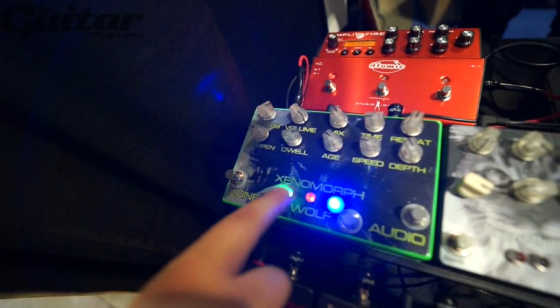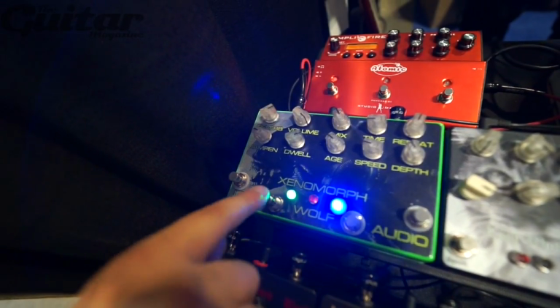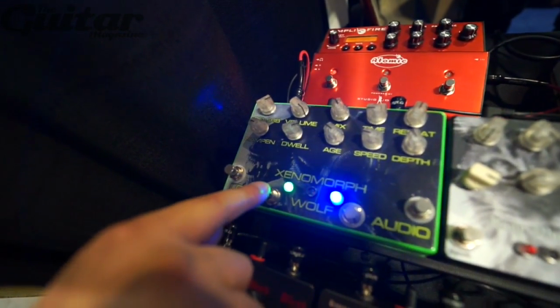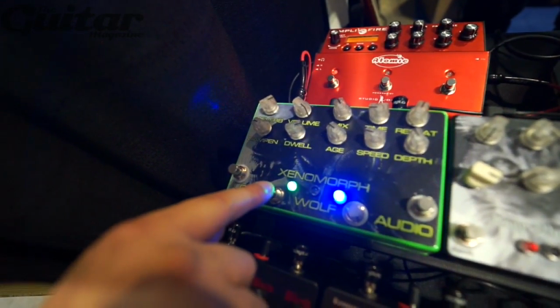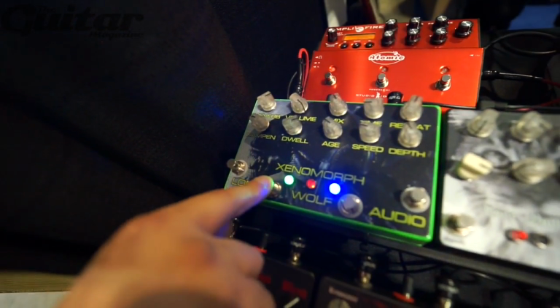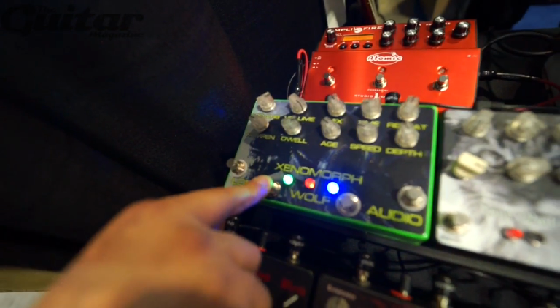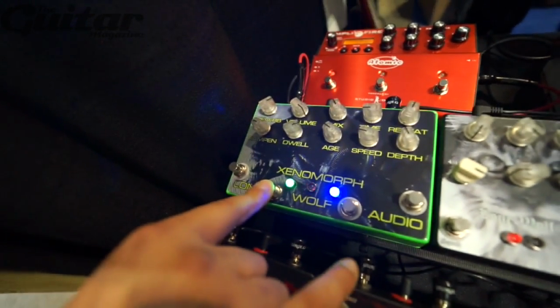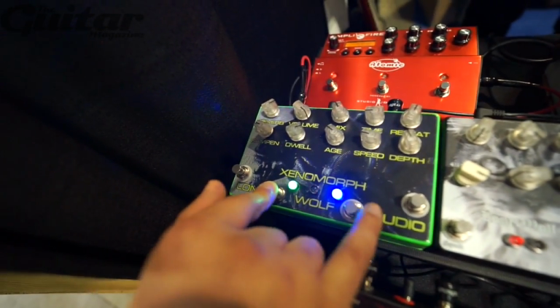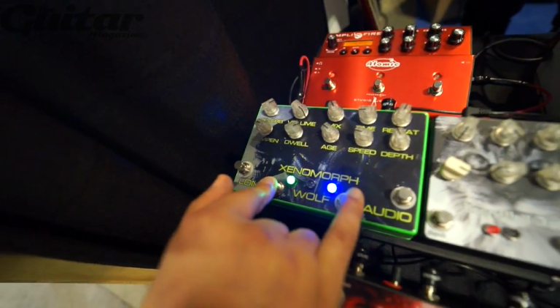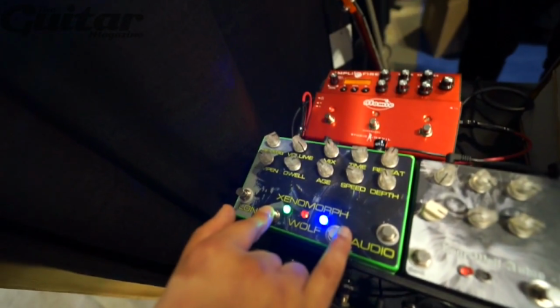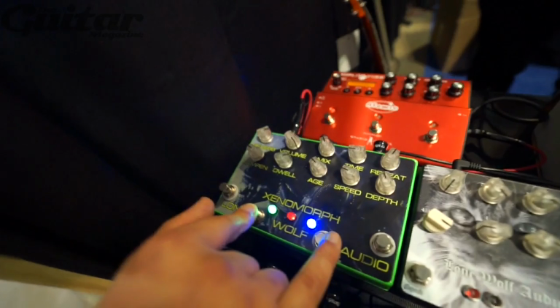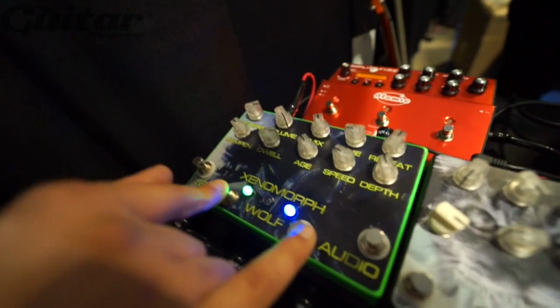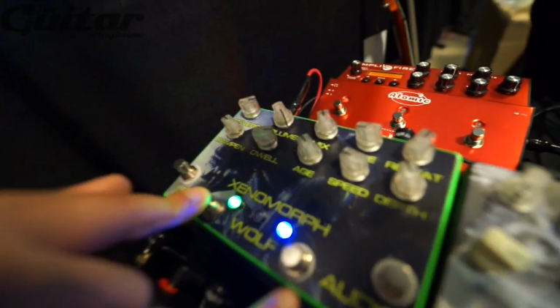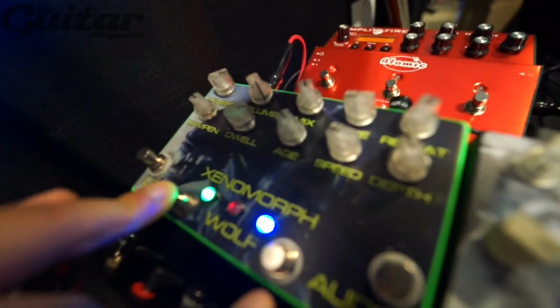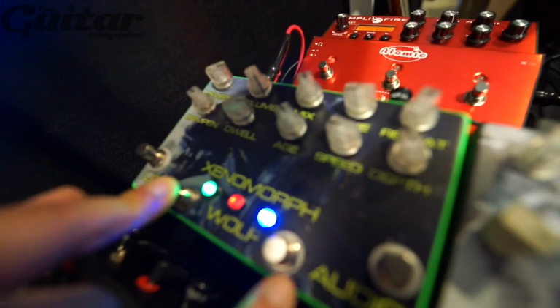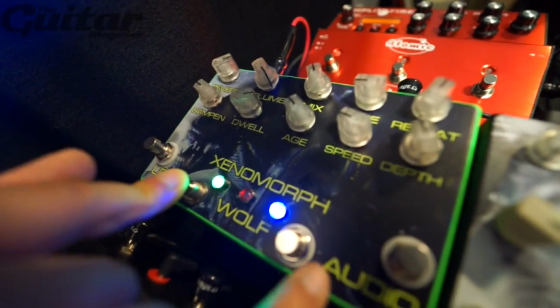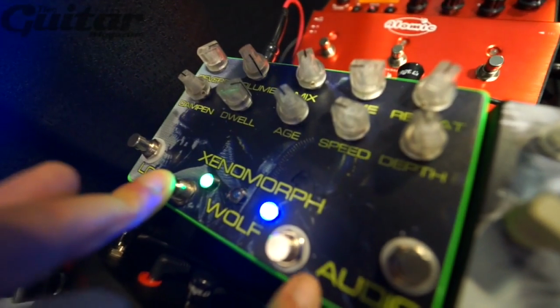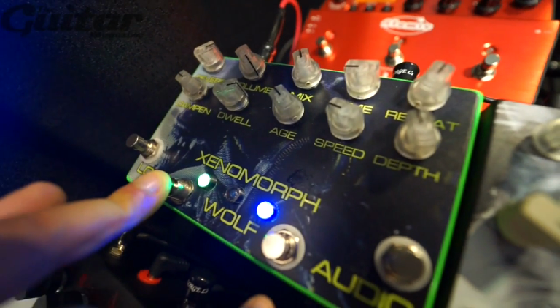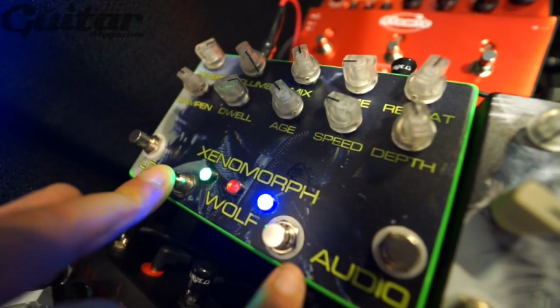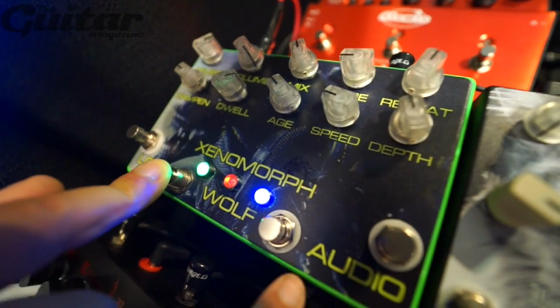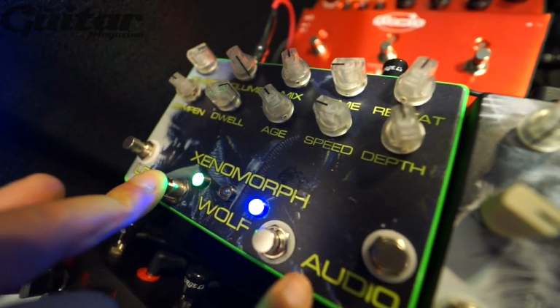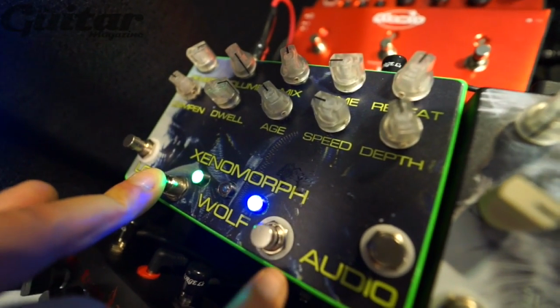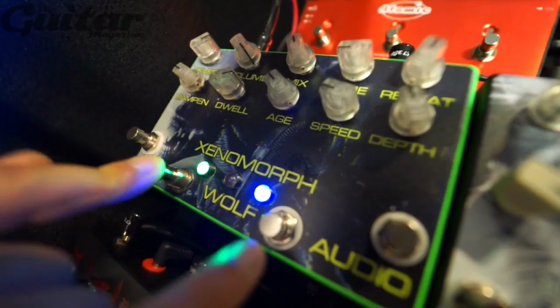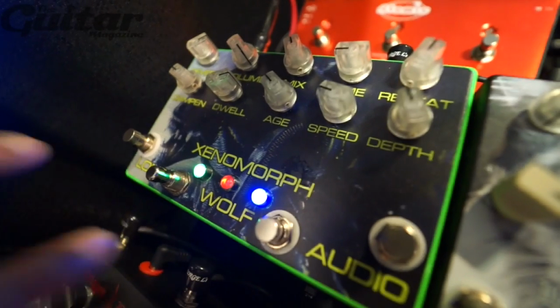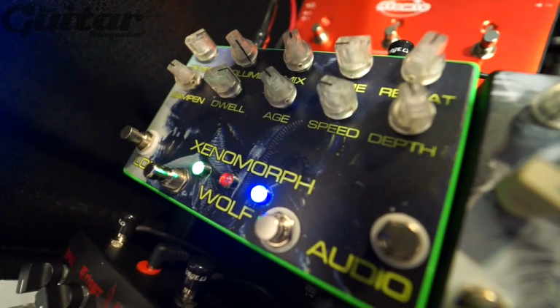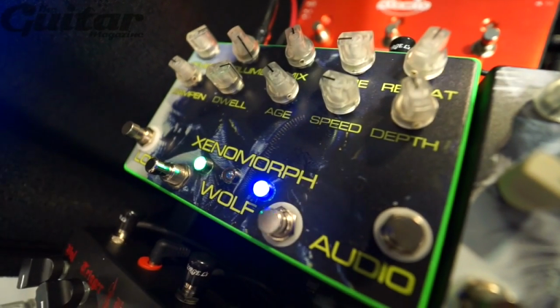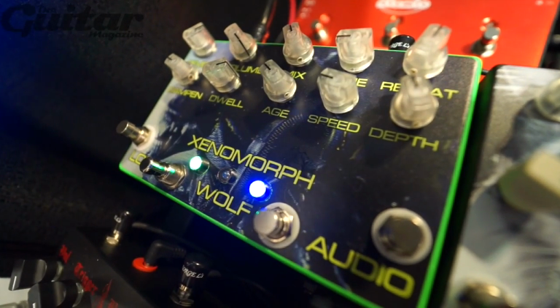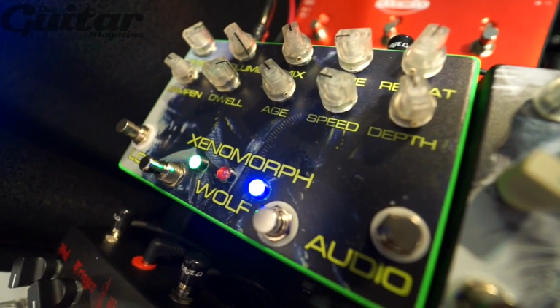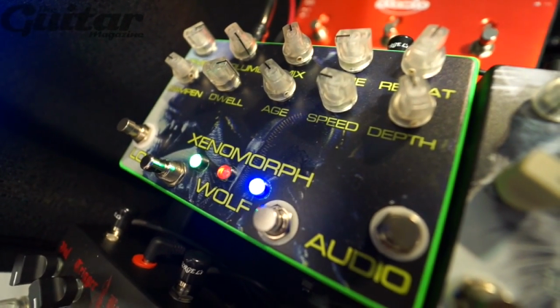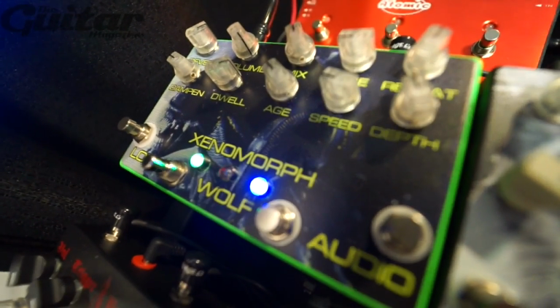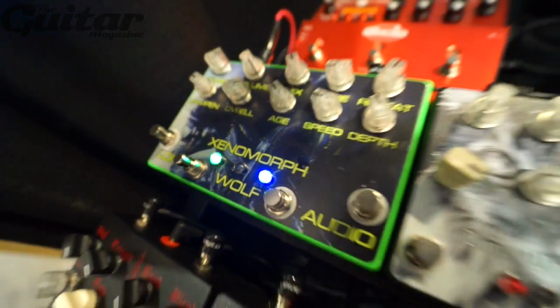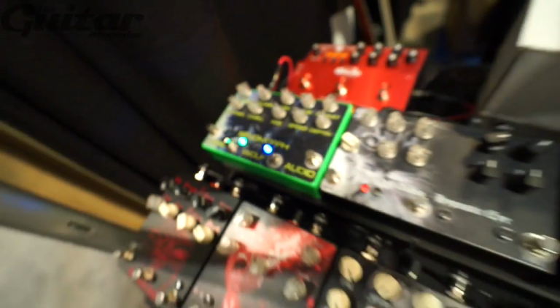There's a momentary LFO lock which breaks the LFO circuit and sends it into a complete garbled mess of infinite repeats where it's trying to keep up. You let it go and it spits all the notes back out — it sounds really crazy.